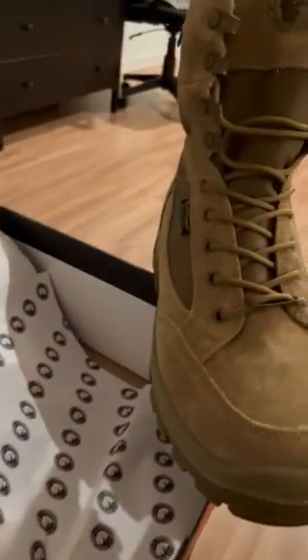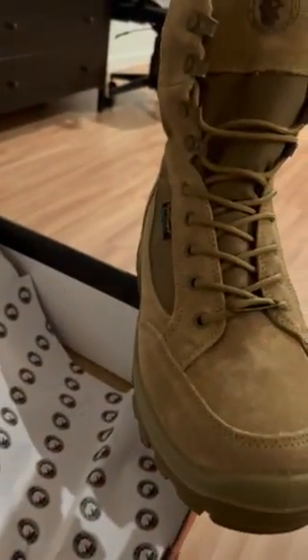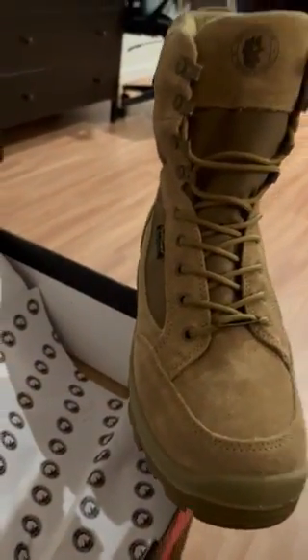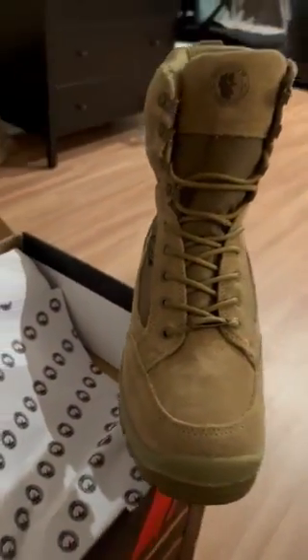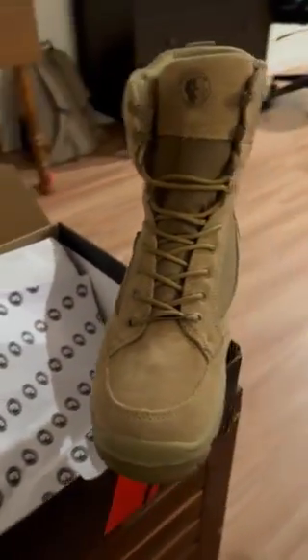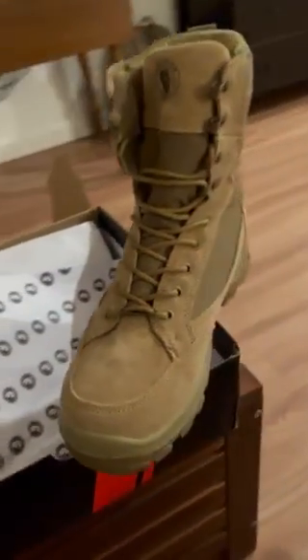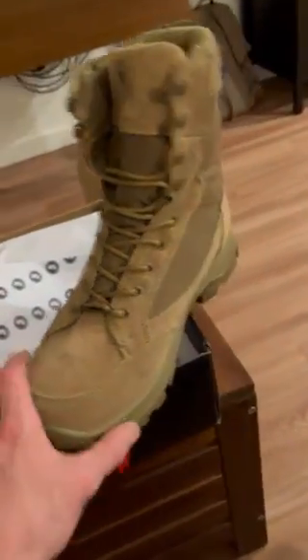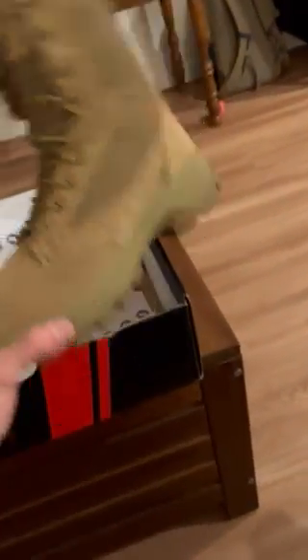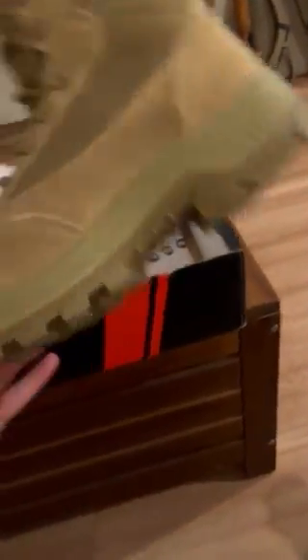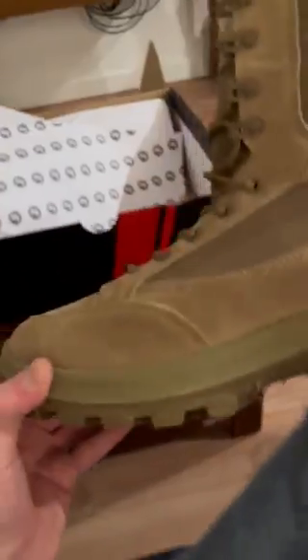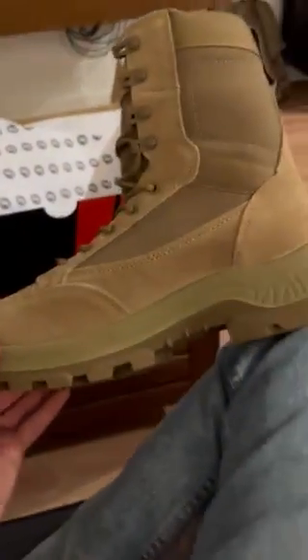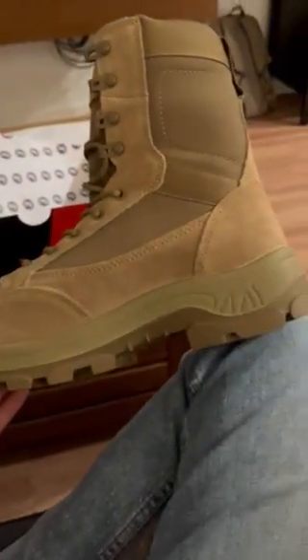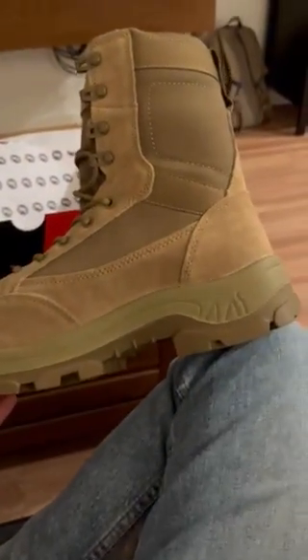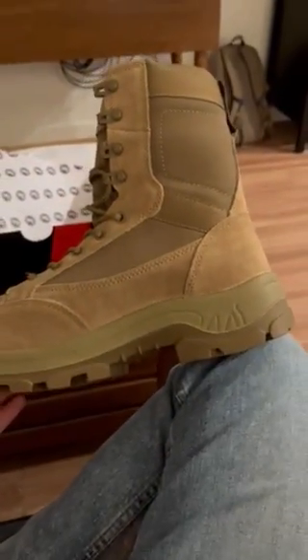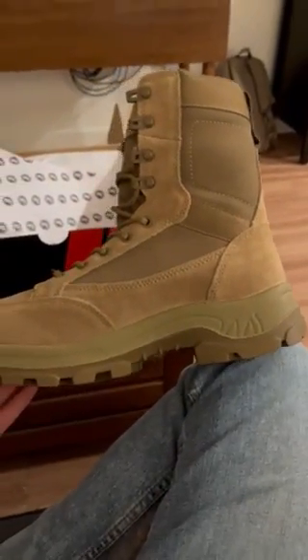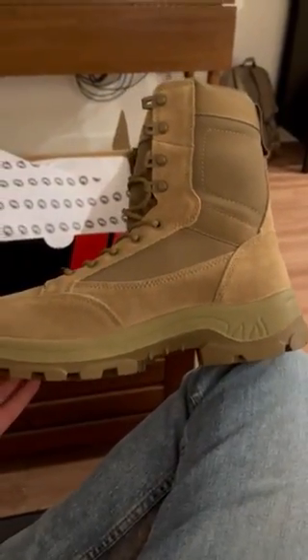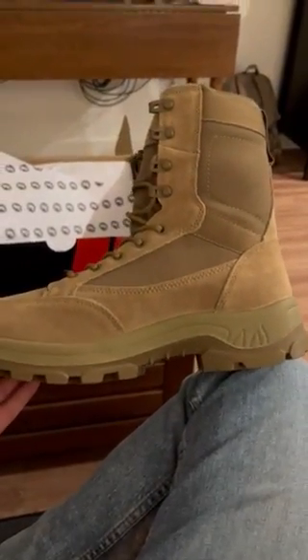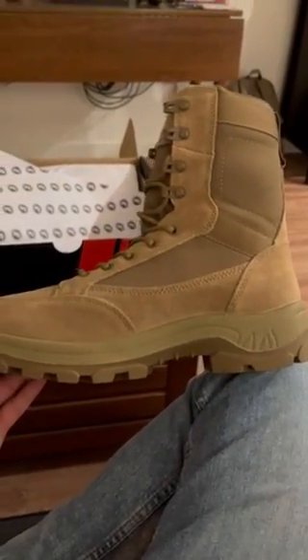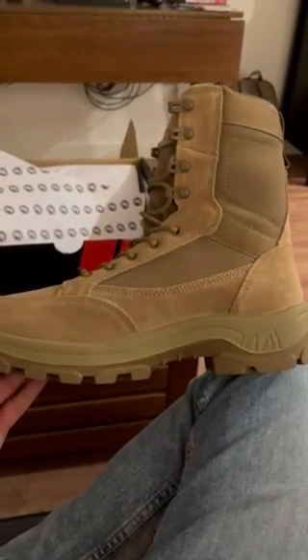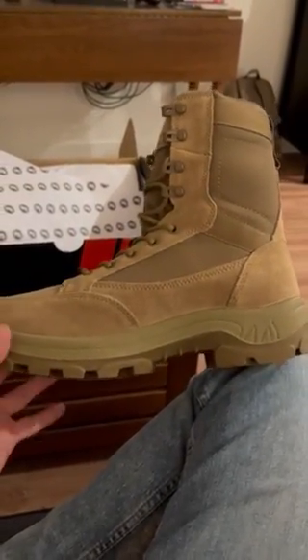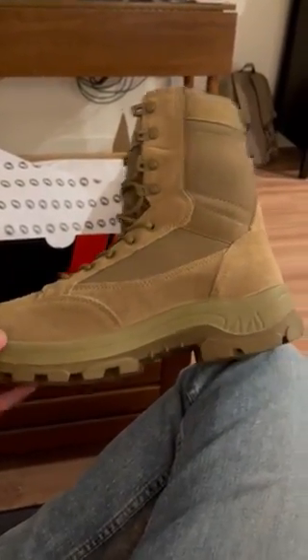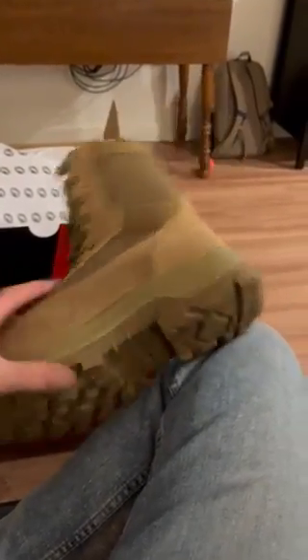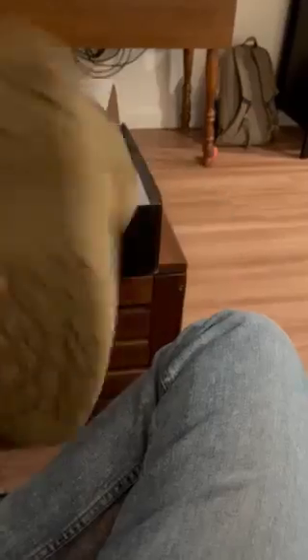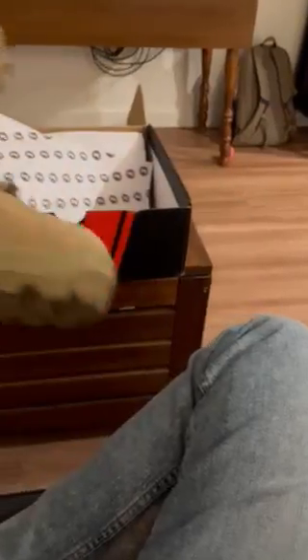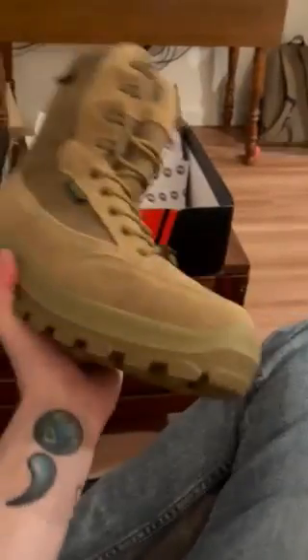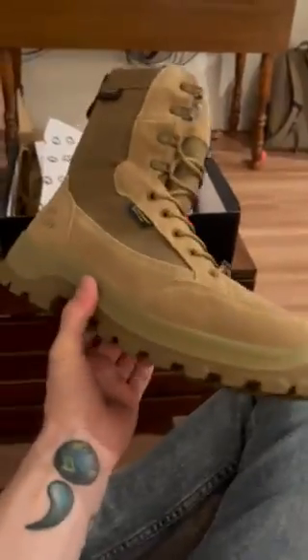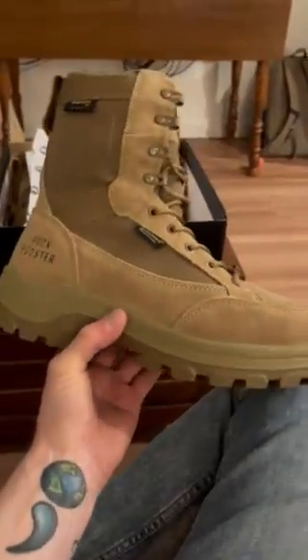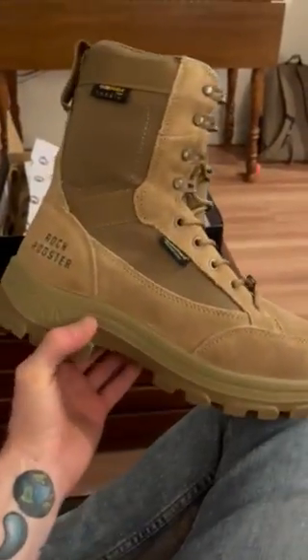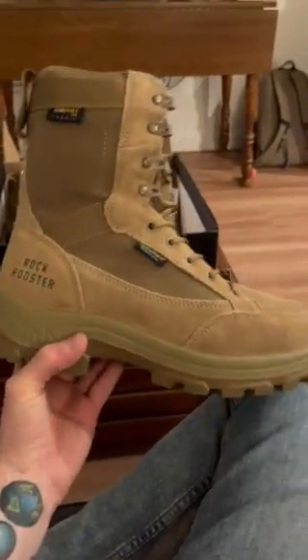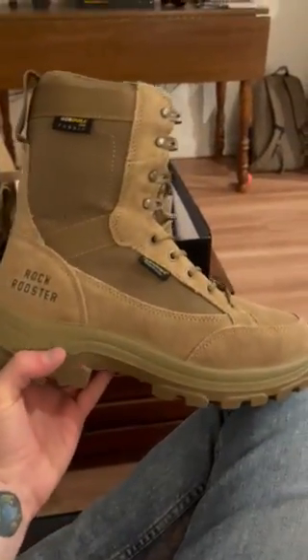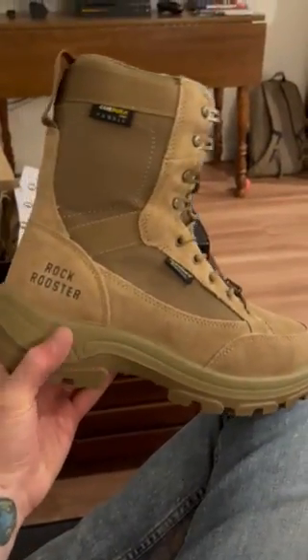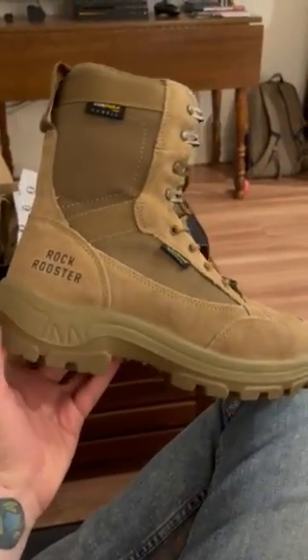Very comfortable, waterproof. Having owned a pair of boots in this style before, I liked them enough to buy them again, but after having tried these guys on, I would definitely get these going forward, absolutely.